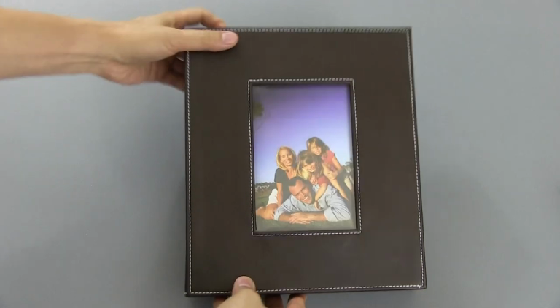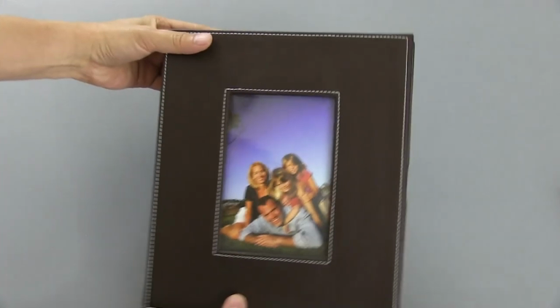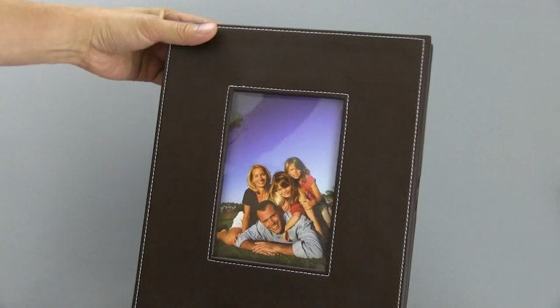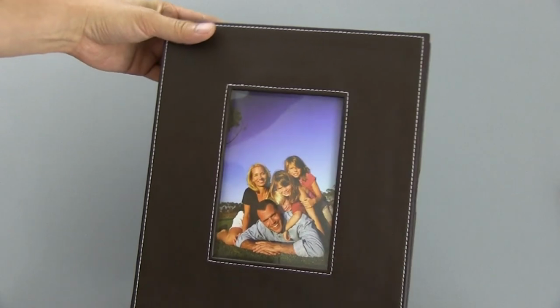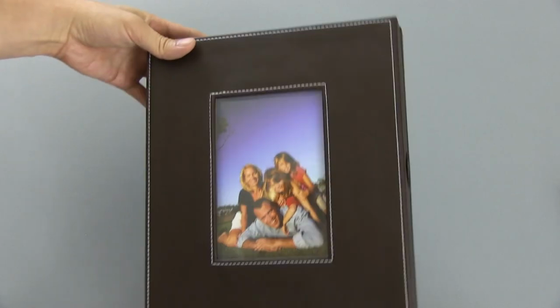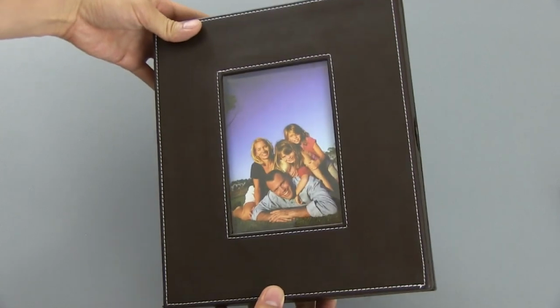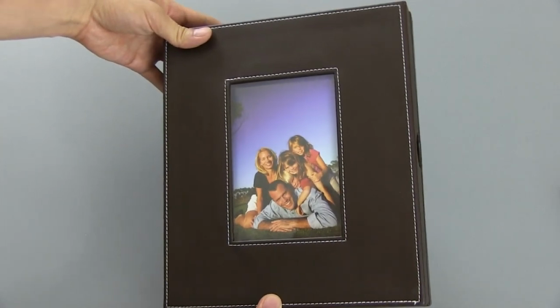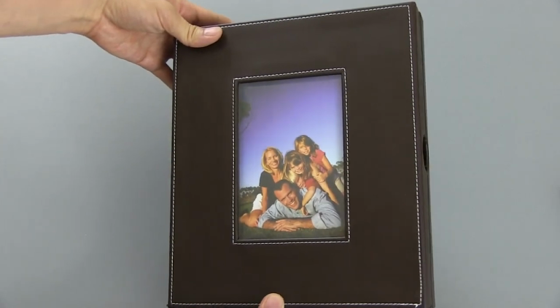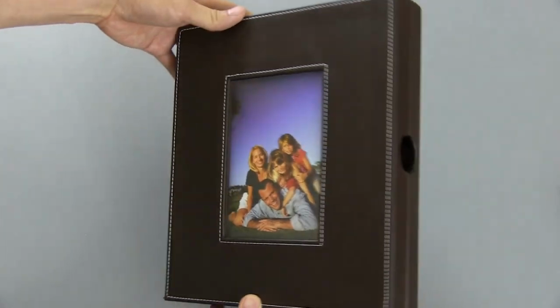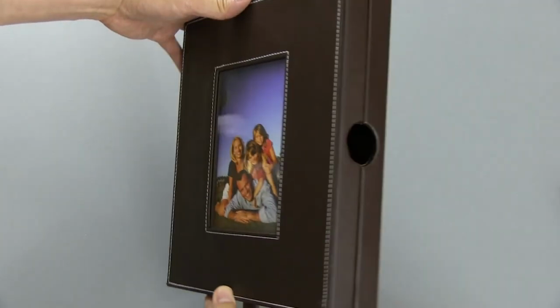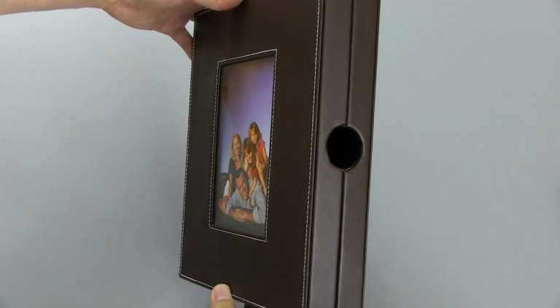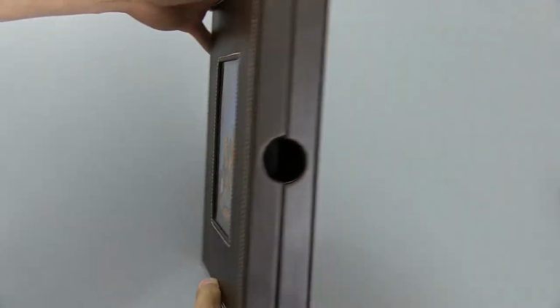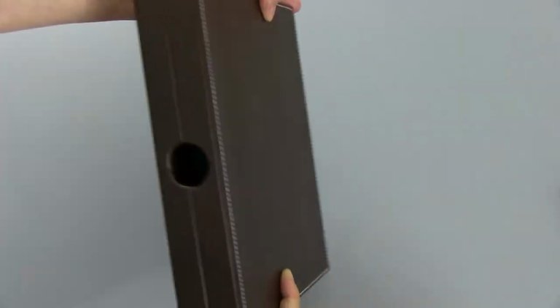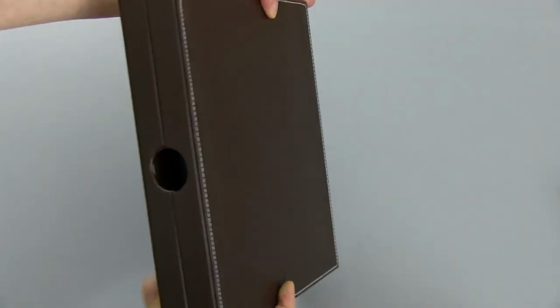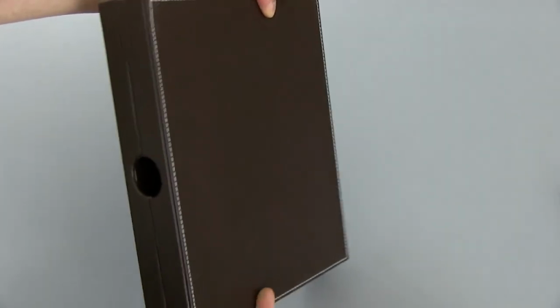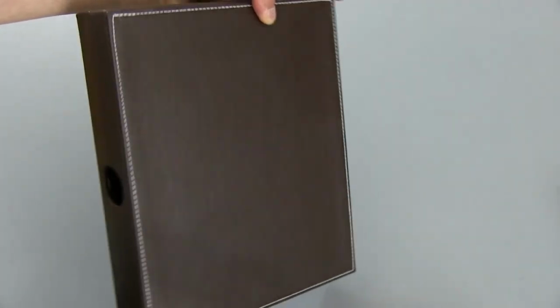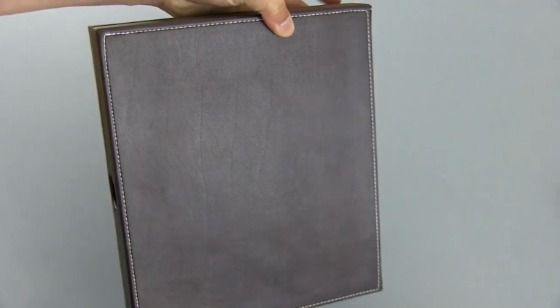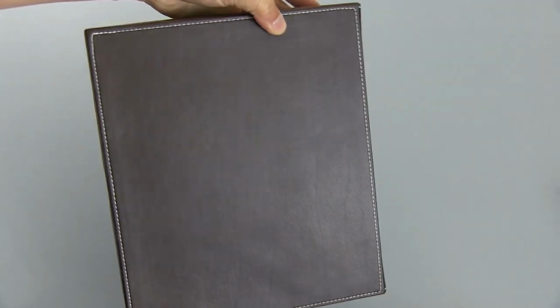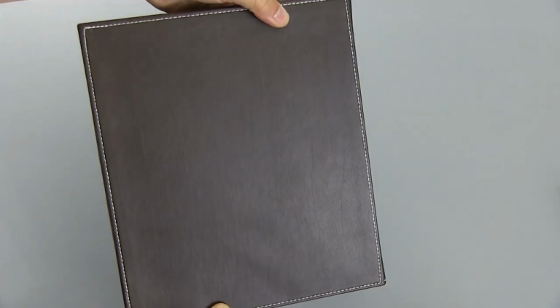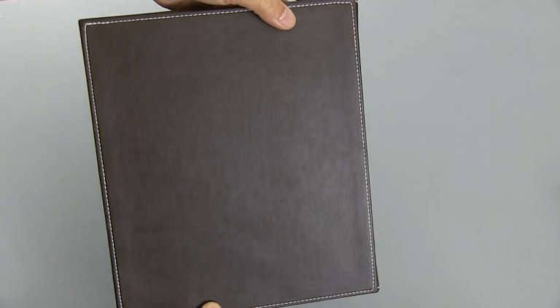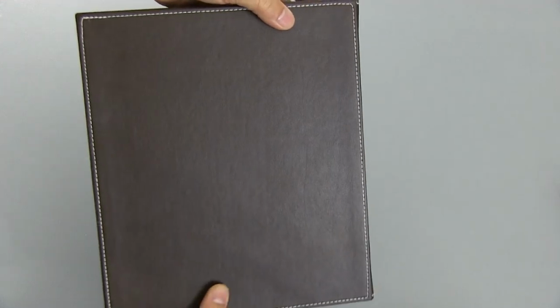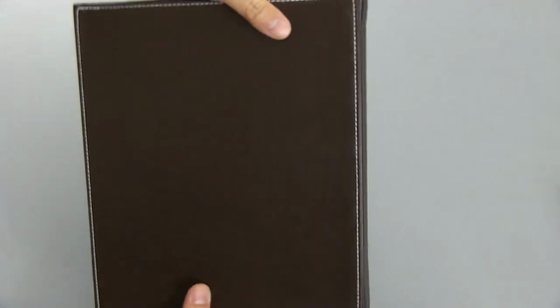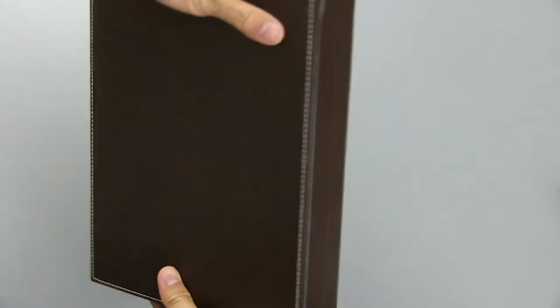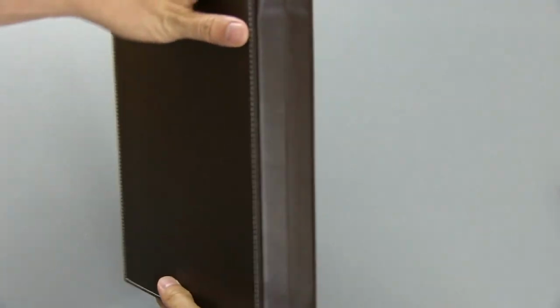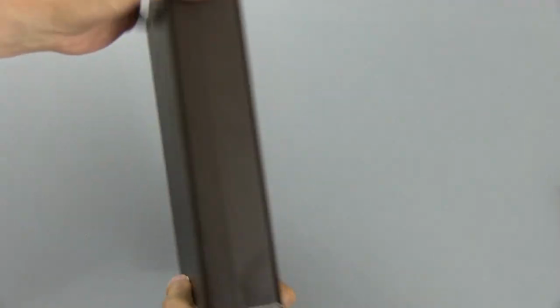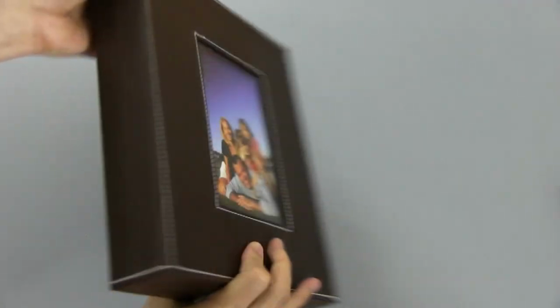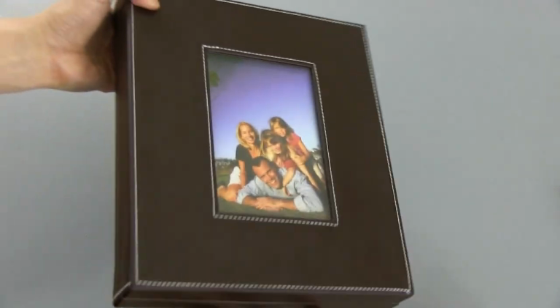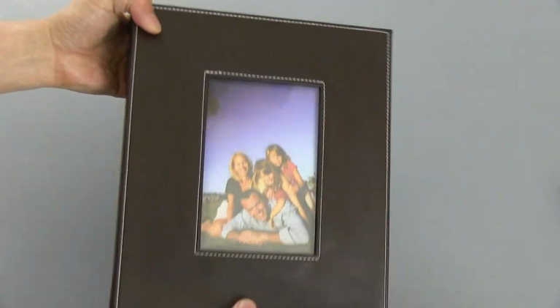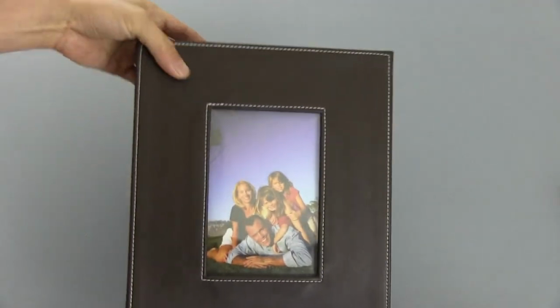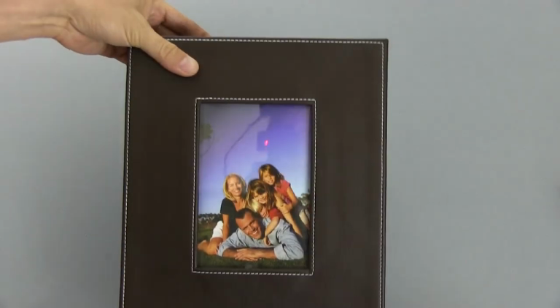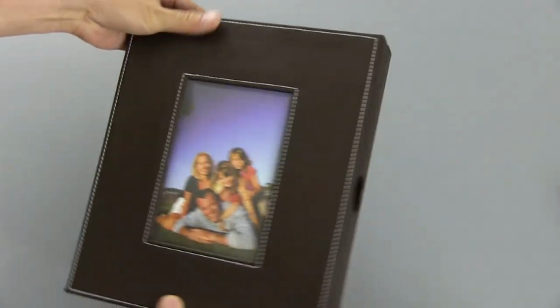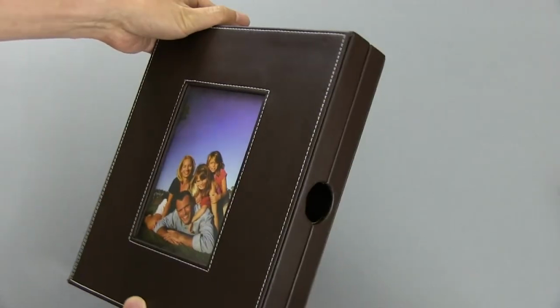It's a fairly inexpensive product too — I'll put a link below to where you can get it. Let me turn this around so you can see. It's got a sort of espresso color and it looks like leather. It's not real leather, but it's pretty attractive.